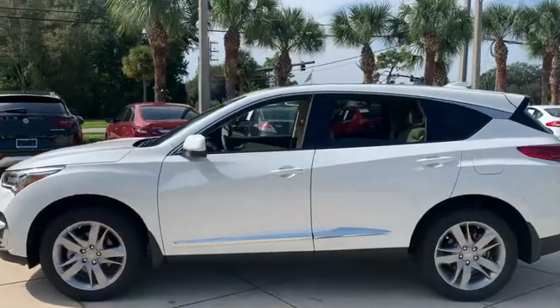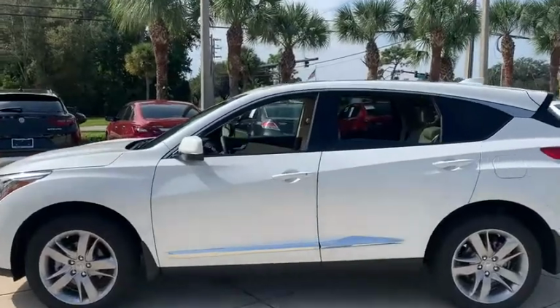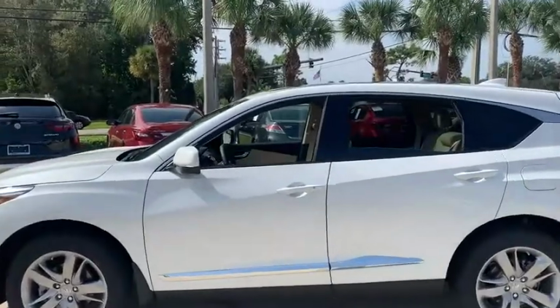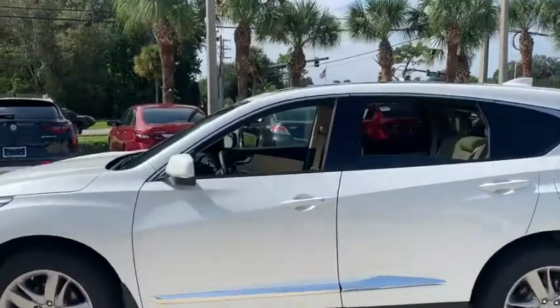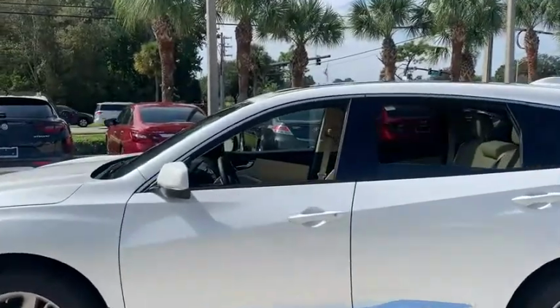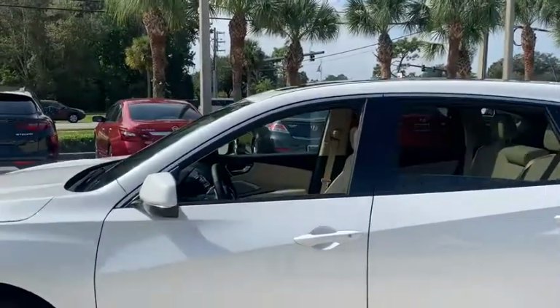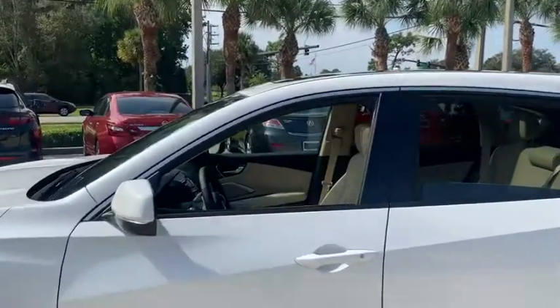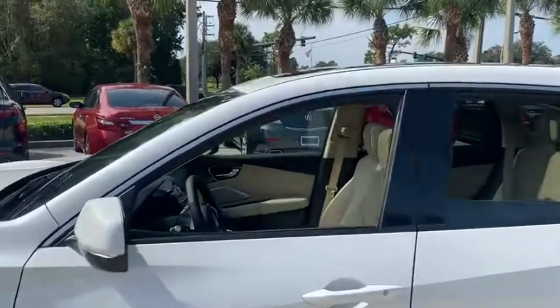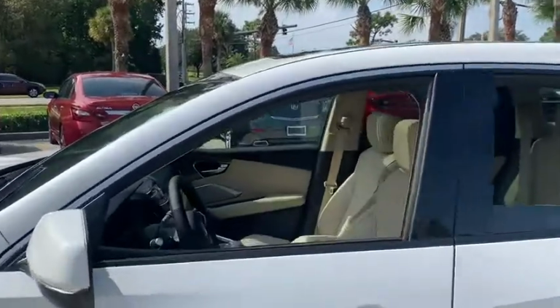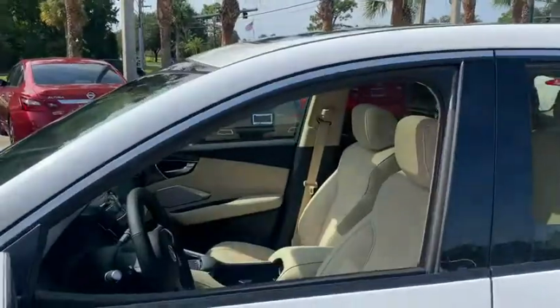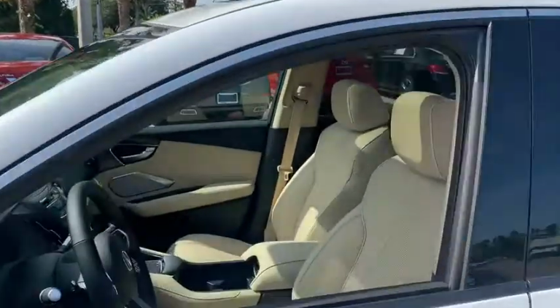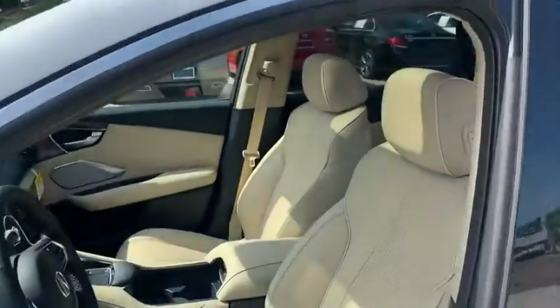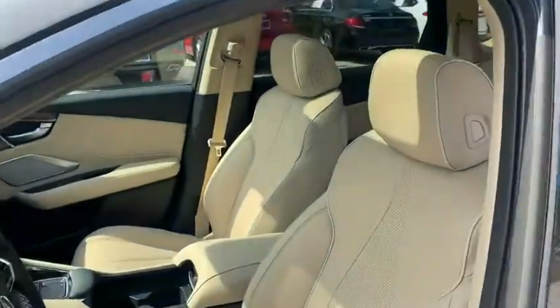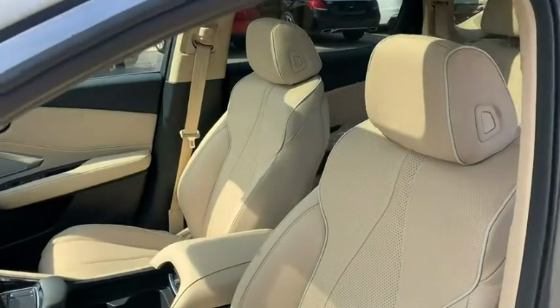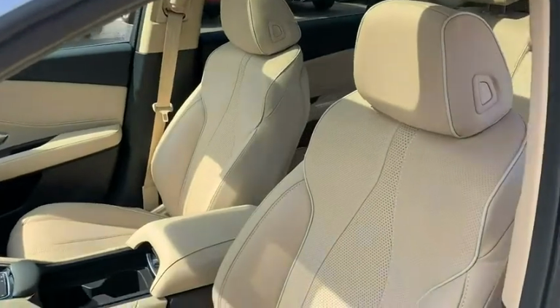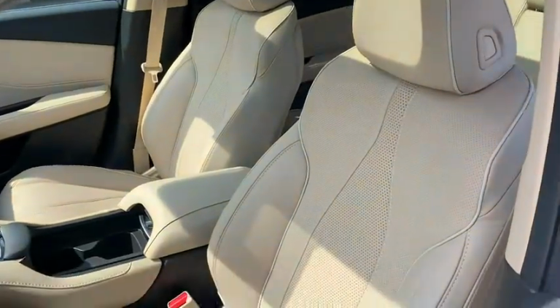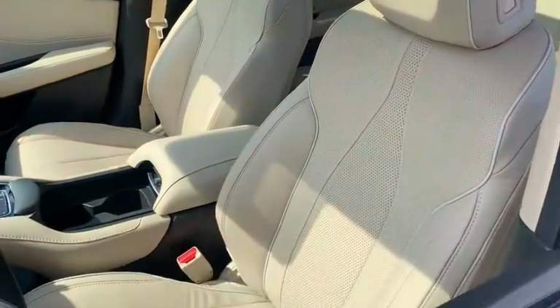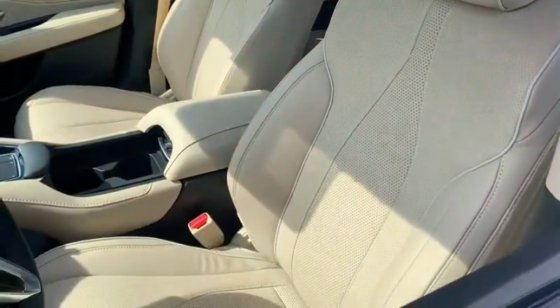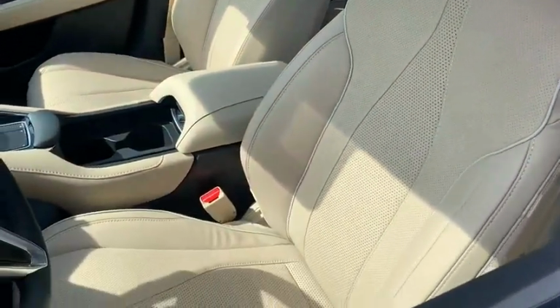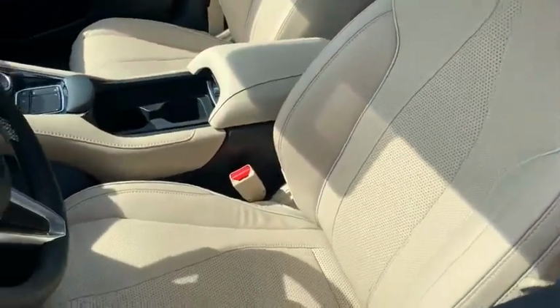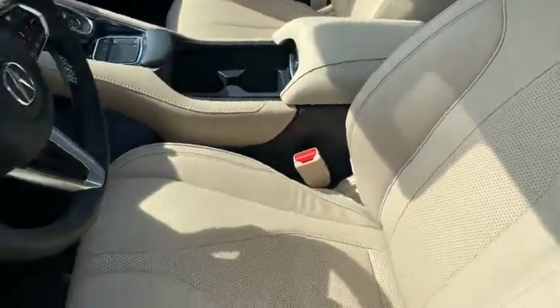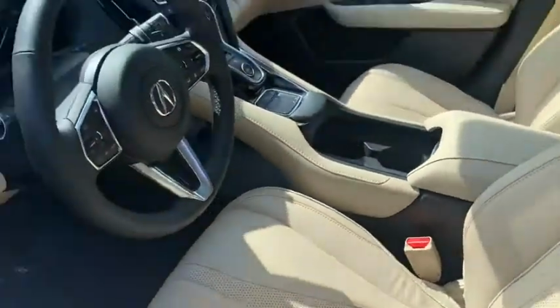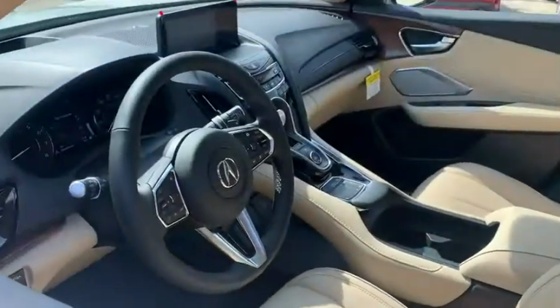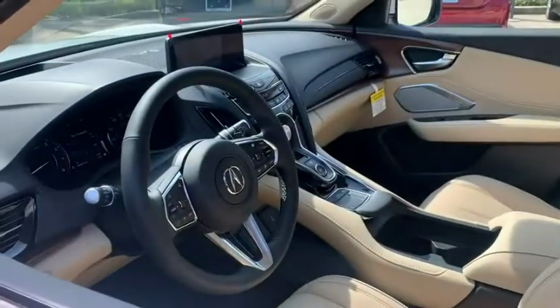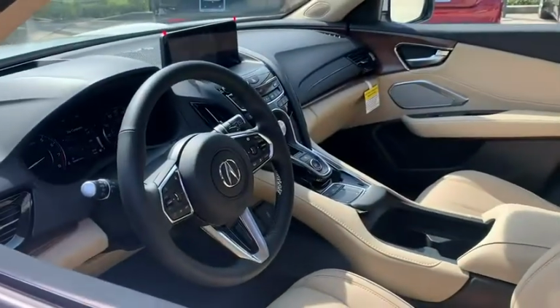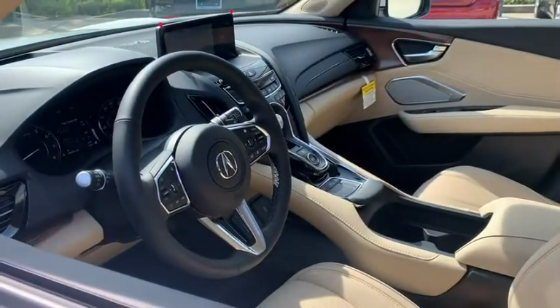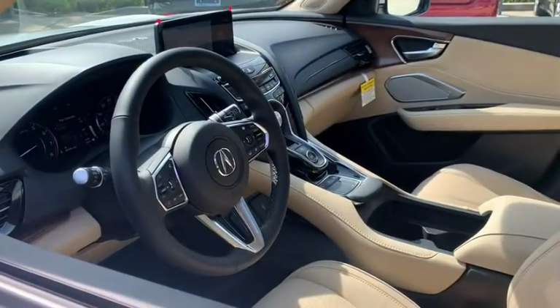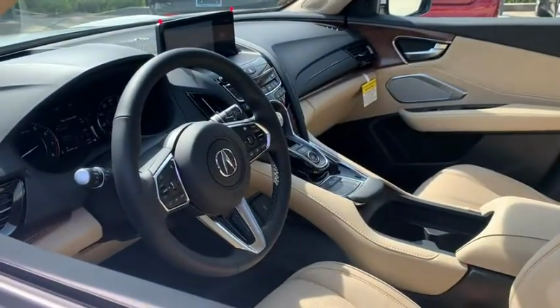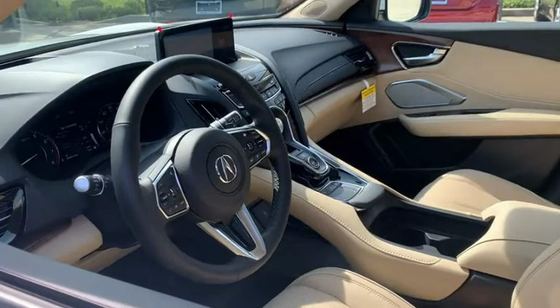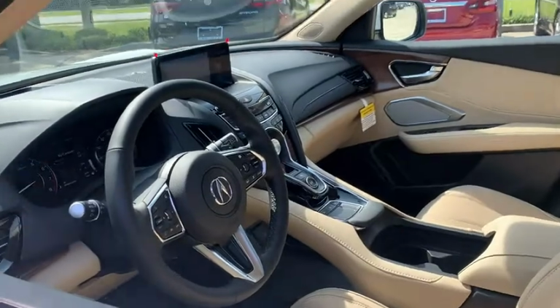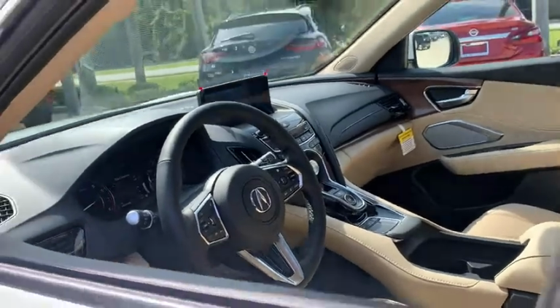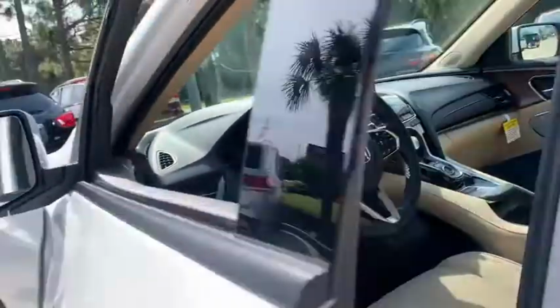Backup camera, keyless entry, power passenger seat, navigation system, power liftgate, traction control, stability control, steering wheel audio controls, lane departure warning.